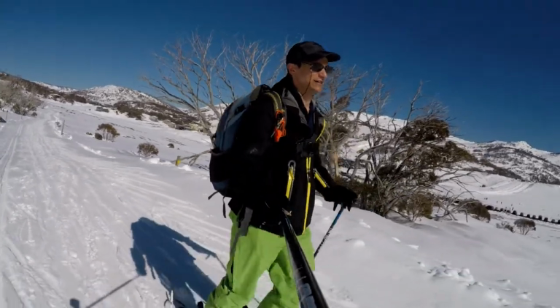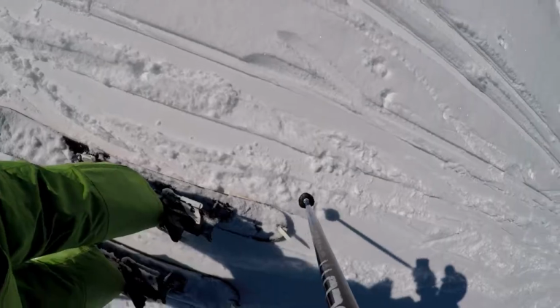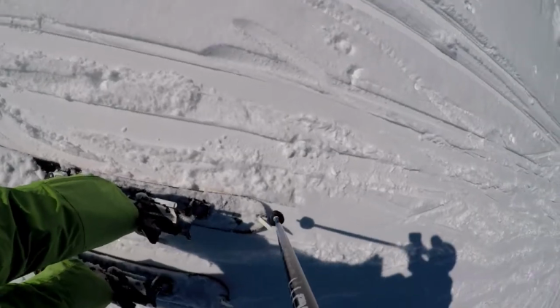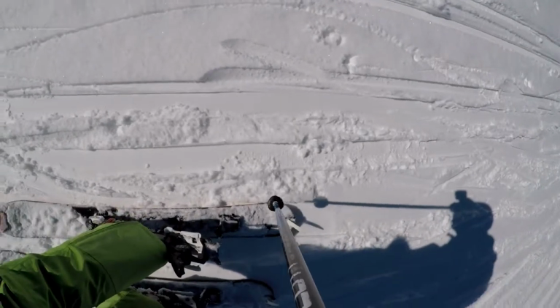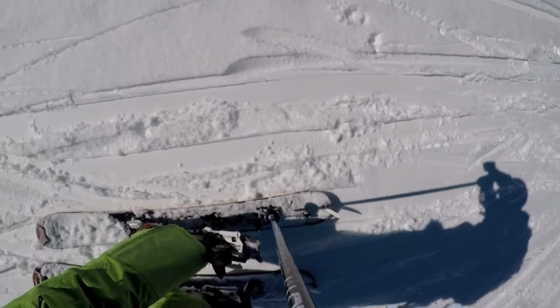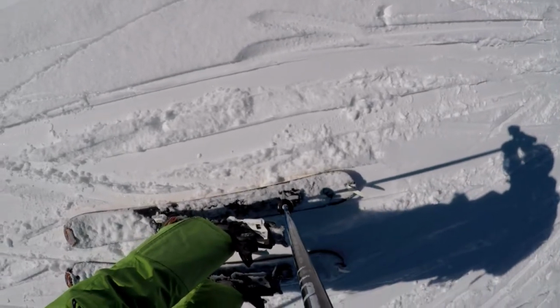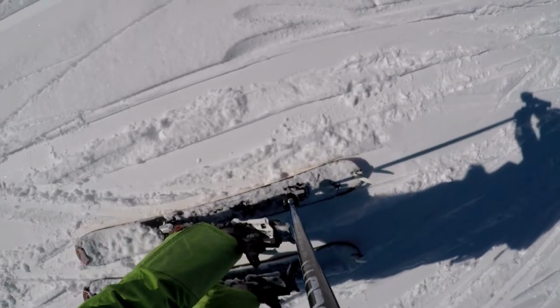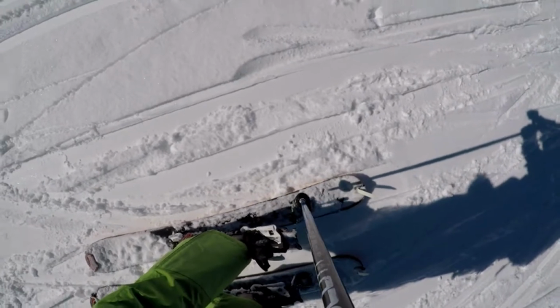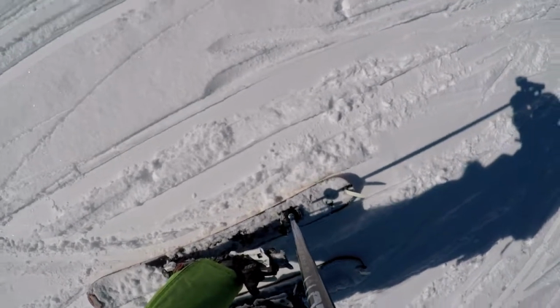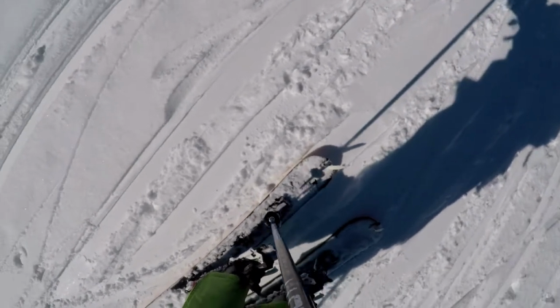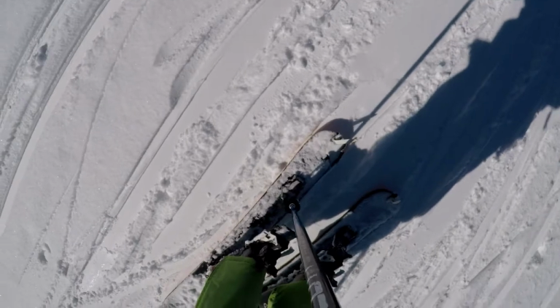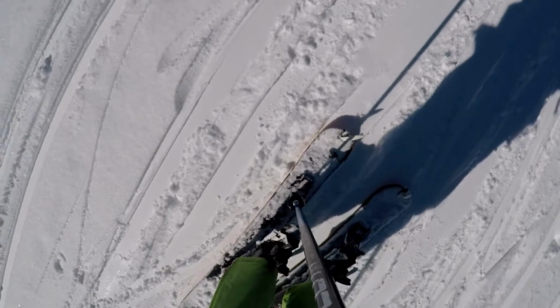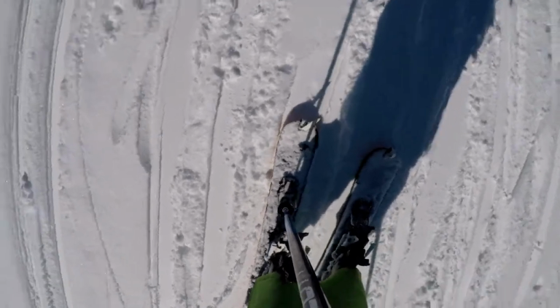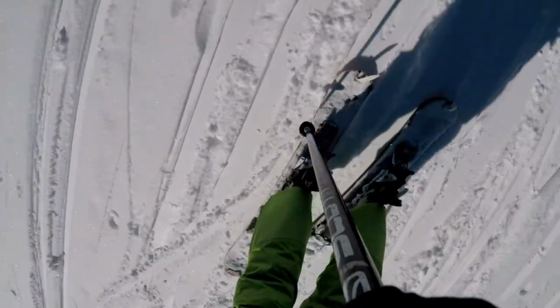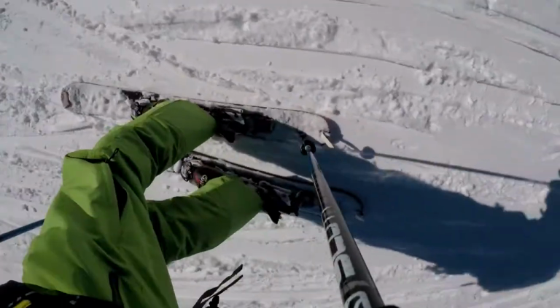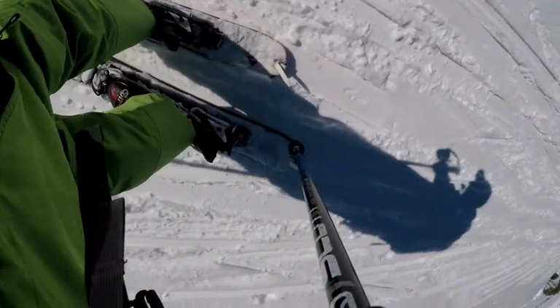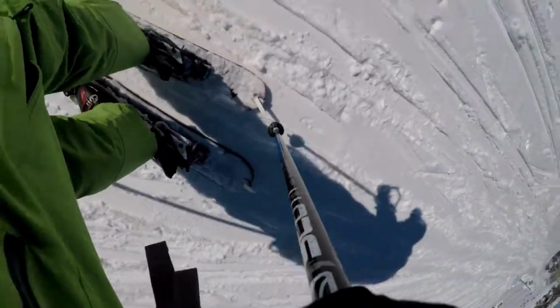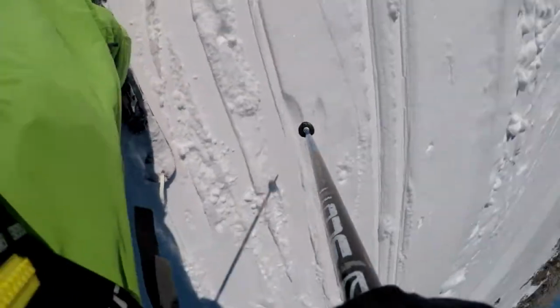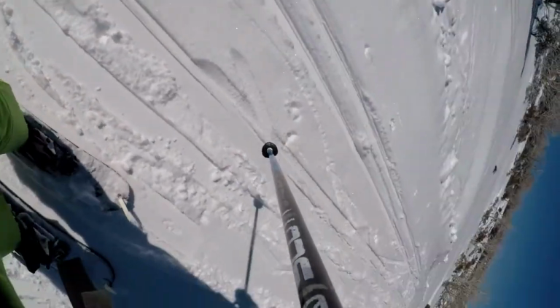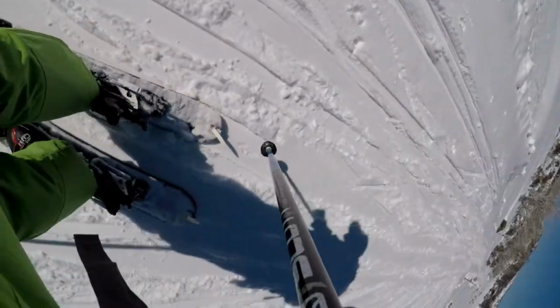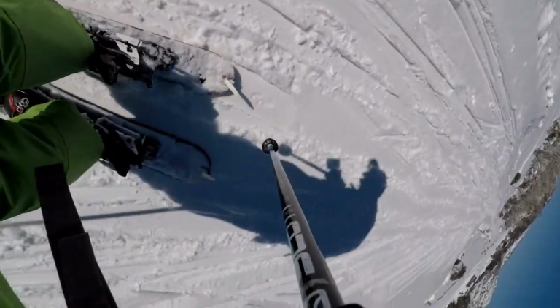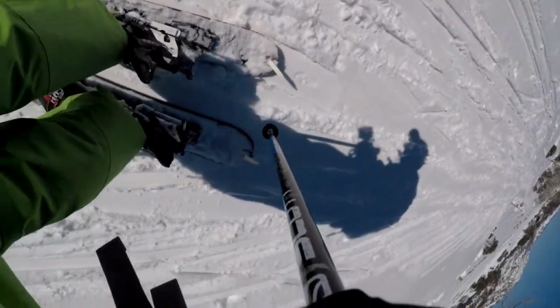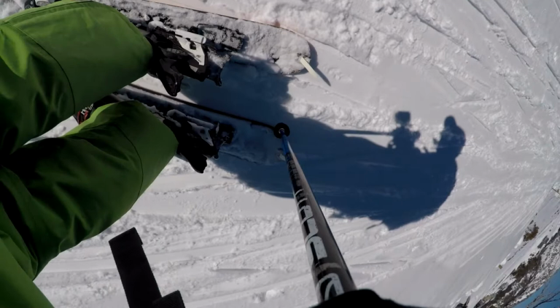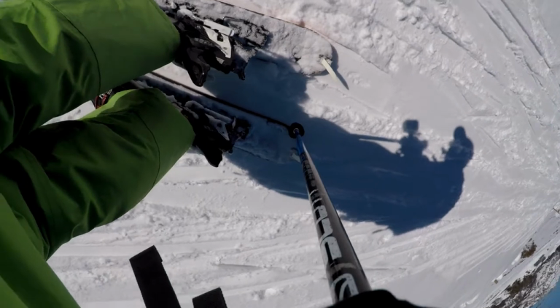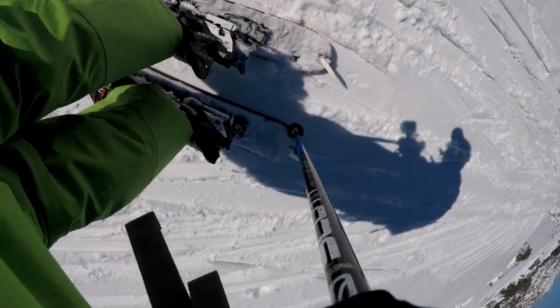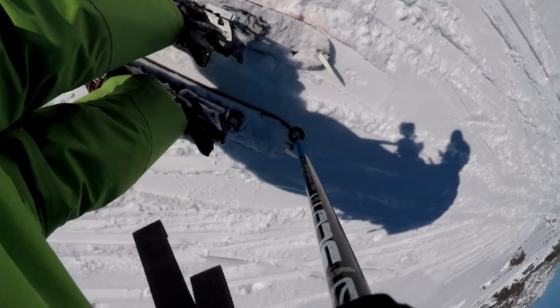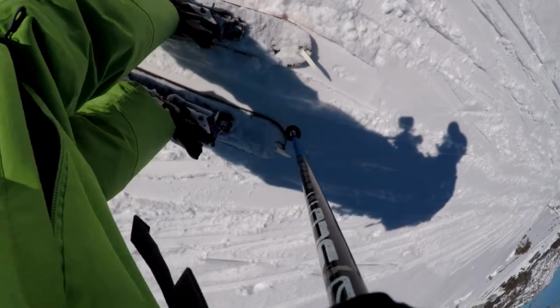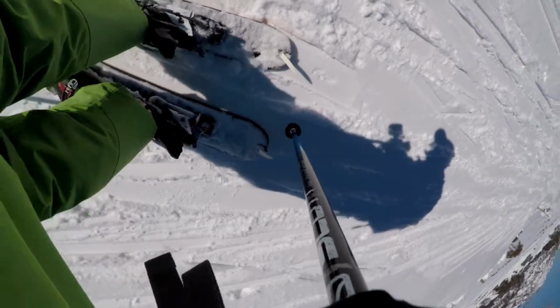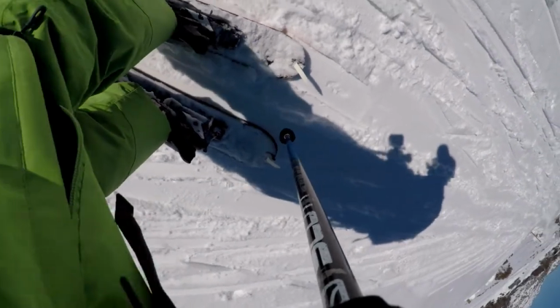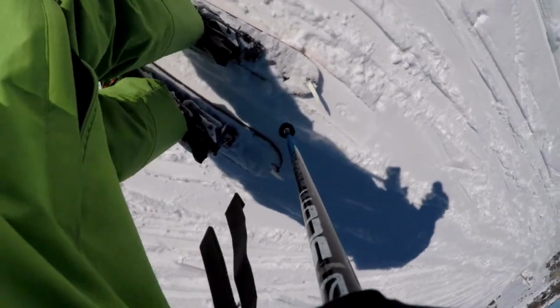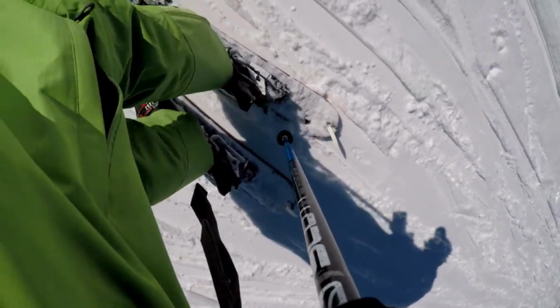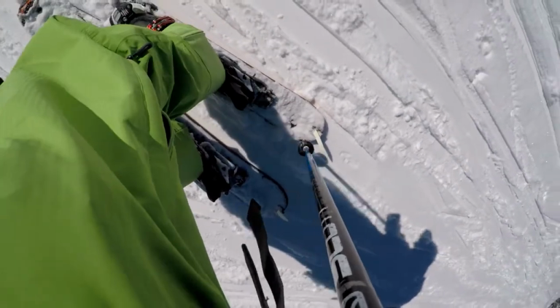I'm just going to click these heel pieces down now. For normal walking they go facing forwards like that, so the binding moves on top.